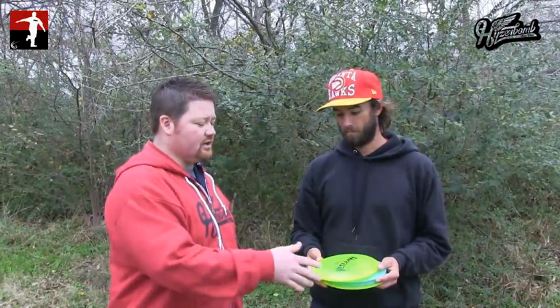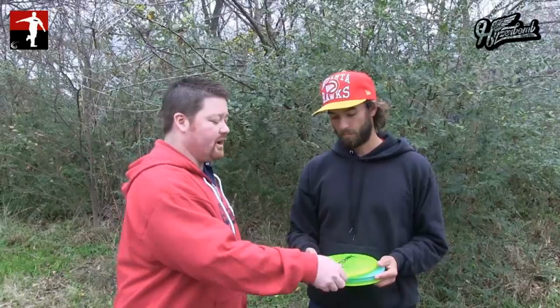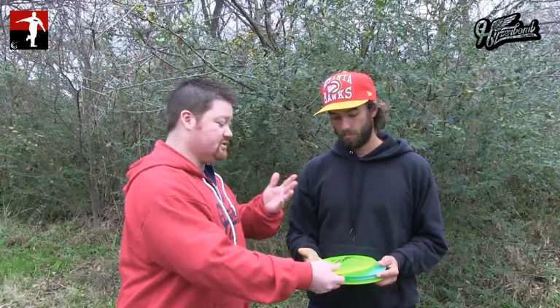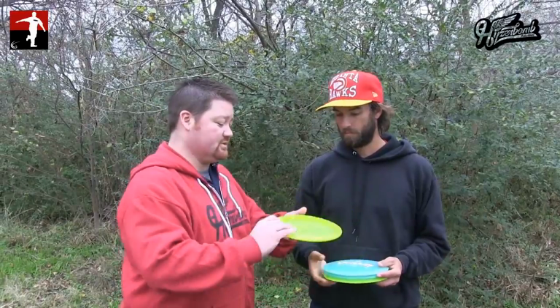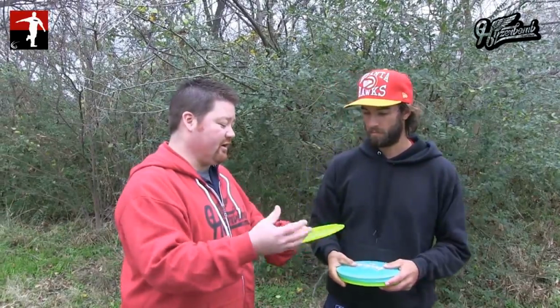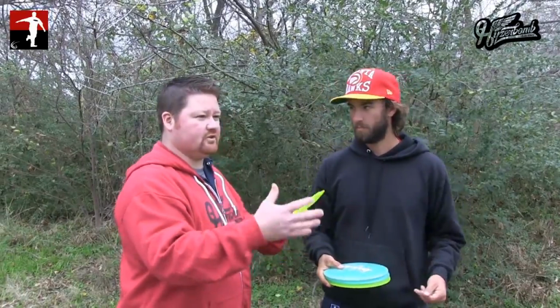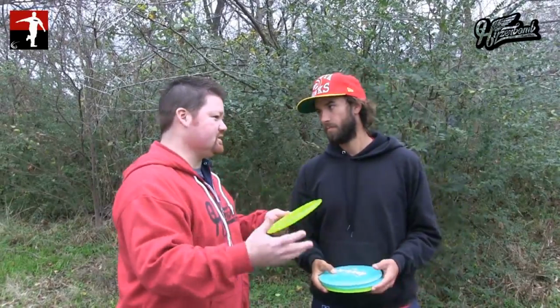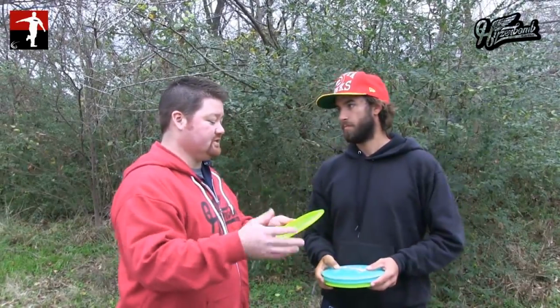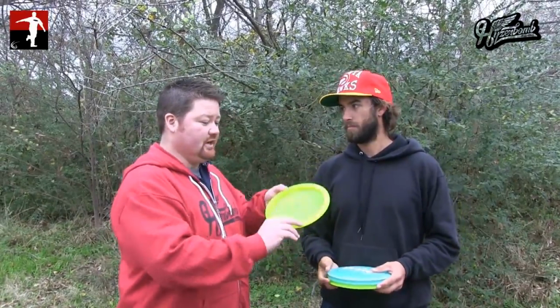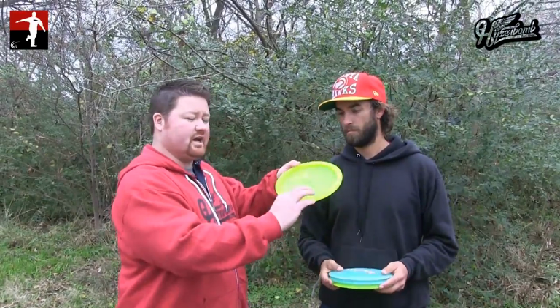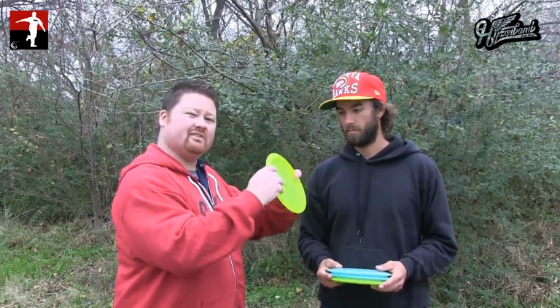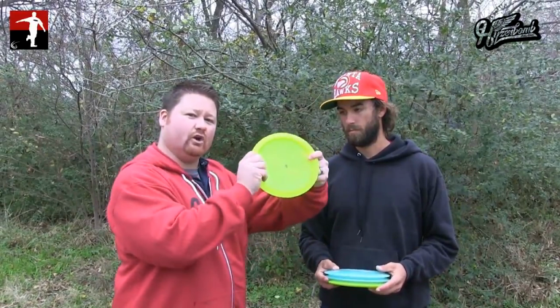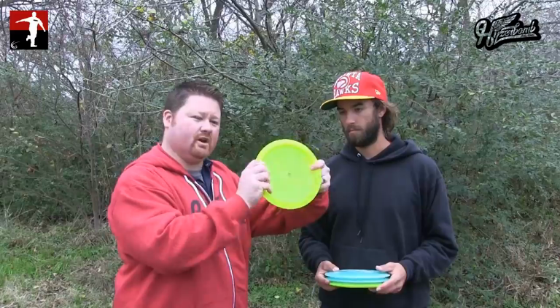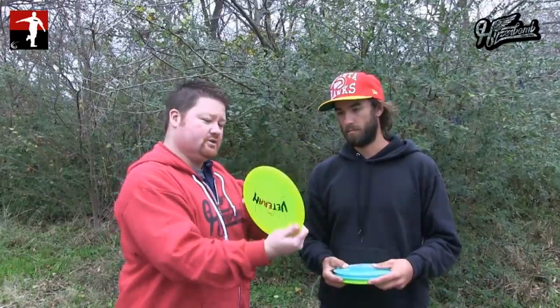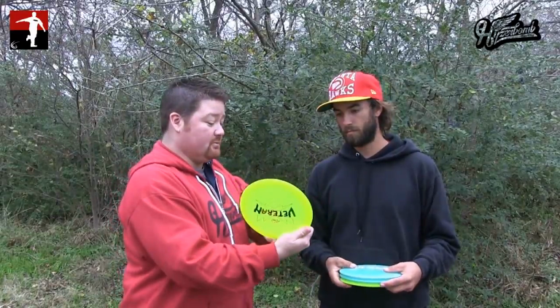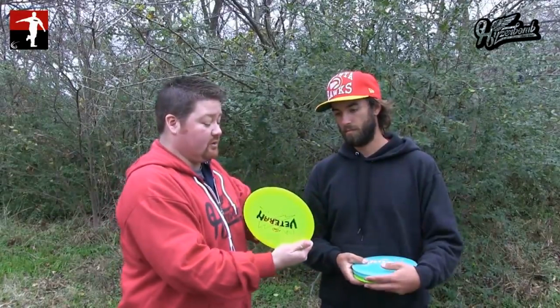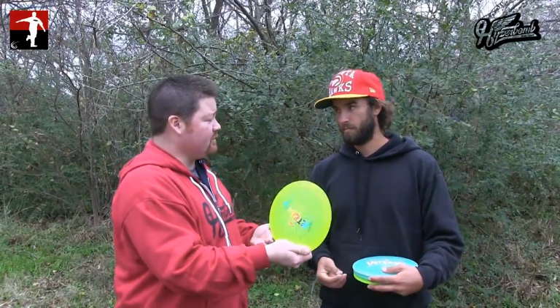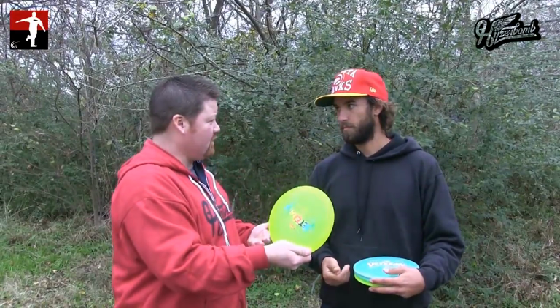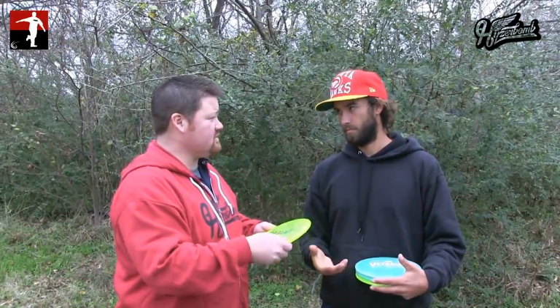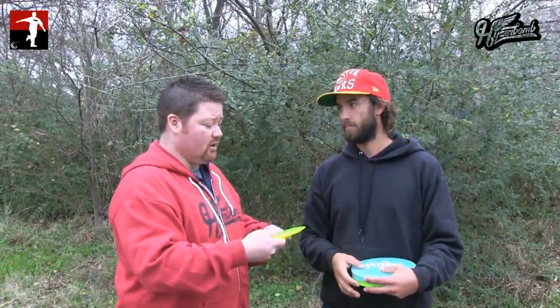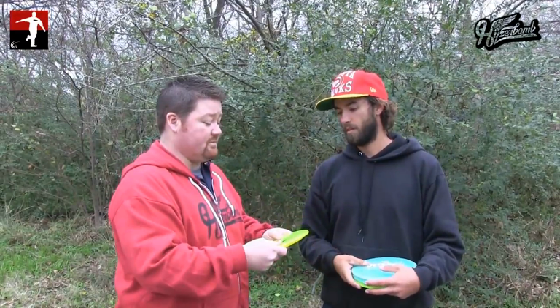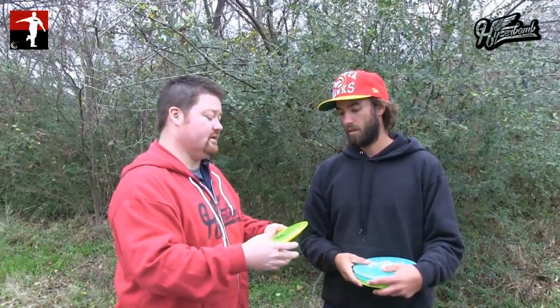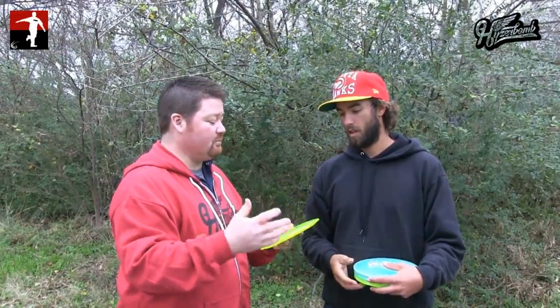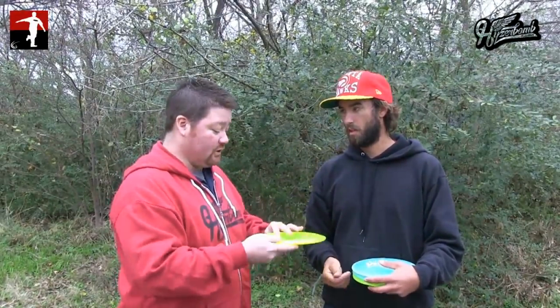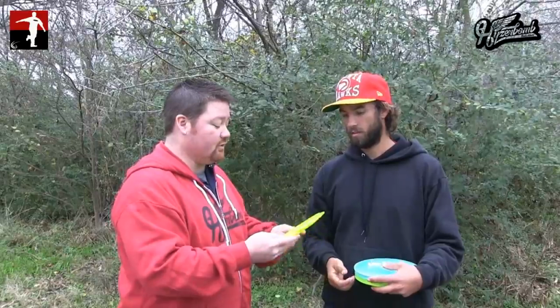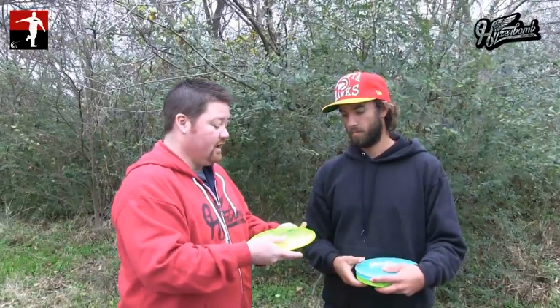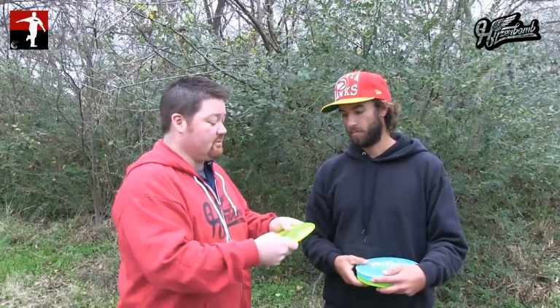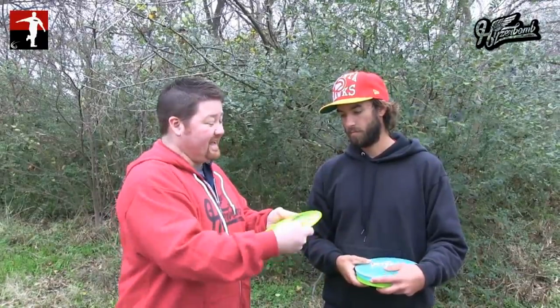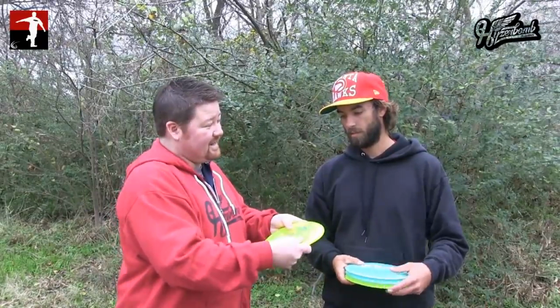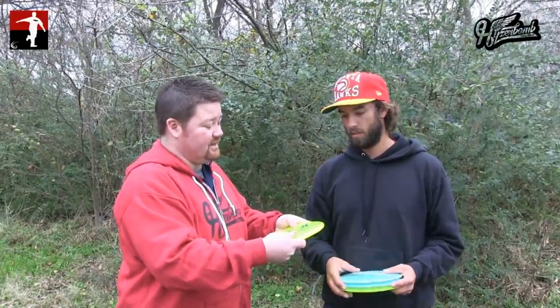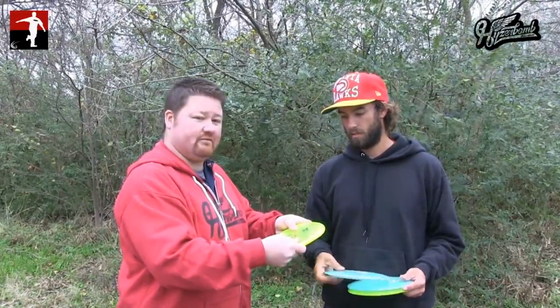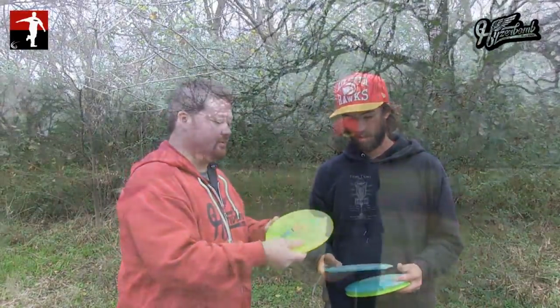It's more of a fairway disc, as you're saying. You just mentioned T-Birds and Eagles, so it's got a little bit of a smaller rim here. That's going to be great for people with small hands or maybe not your biggest throwers in the world. Talk about the plastic it comes in and how that feels.